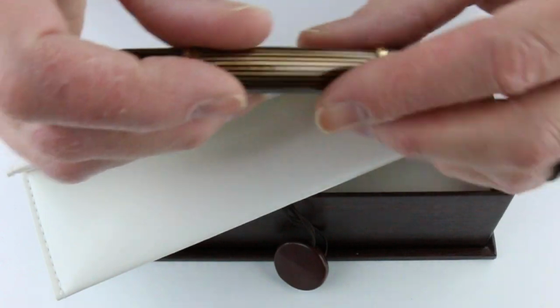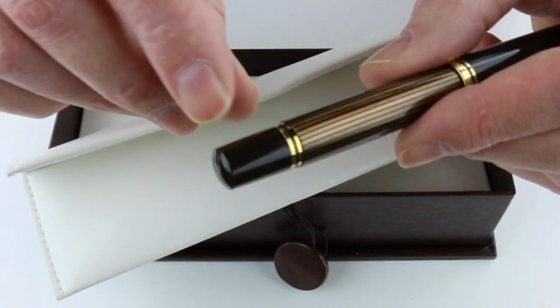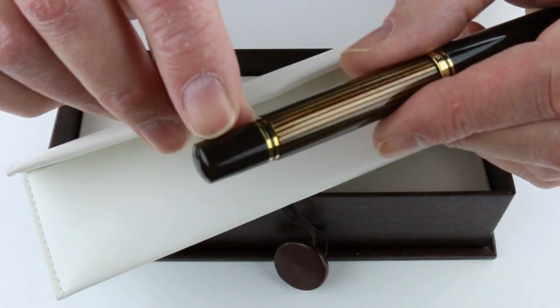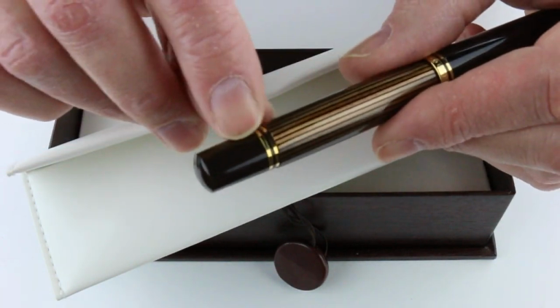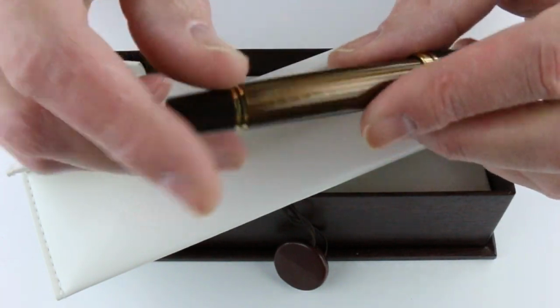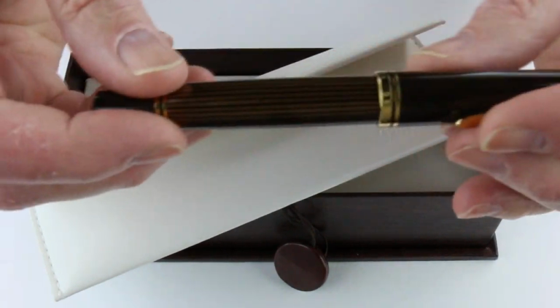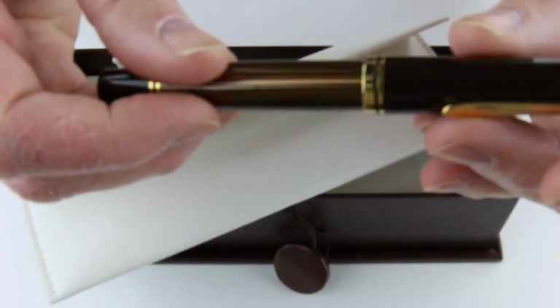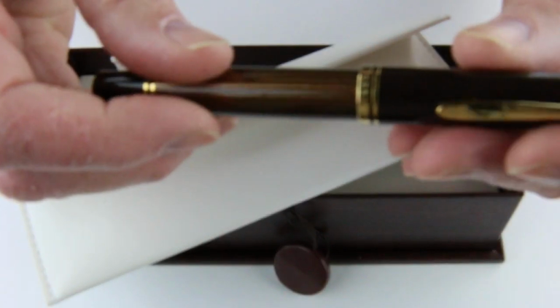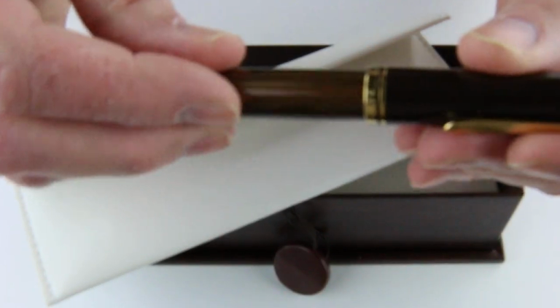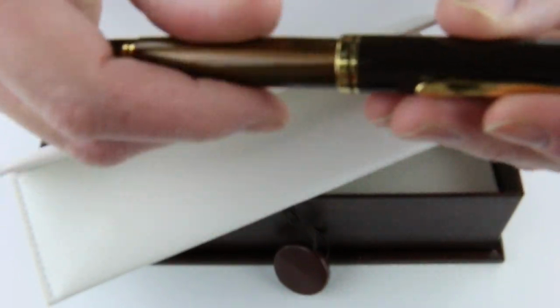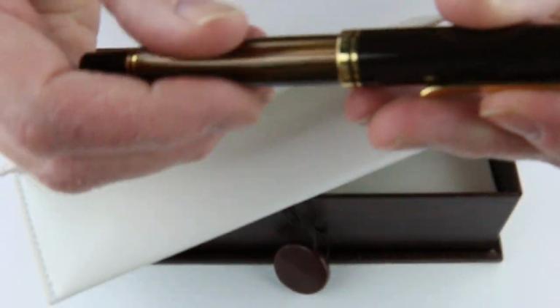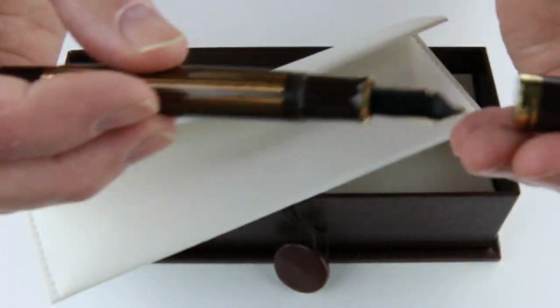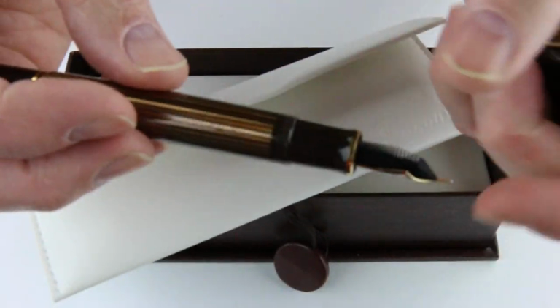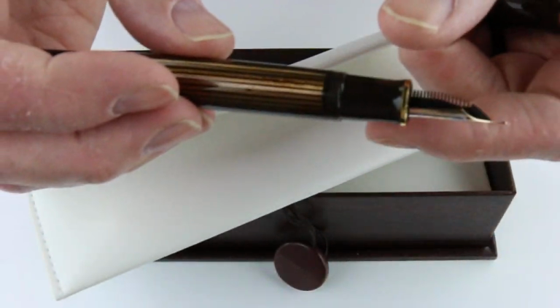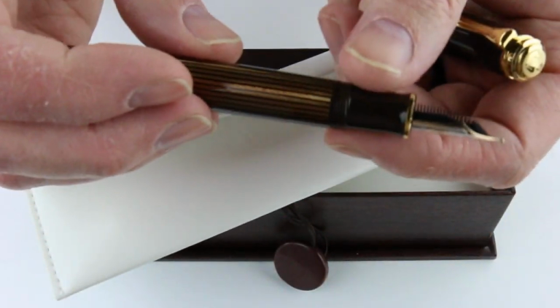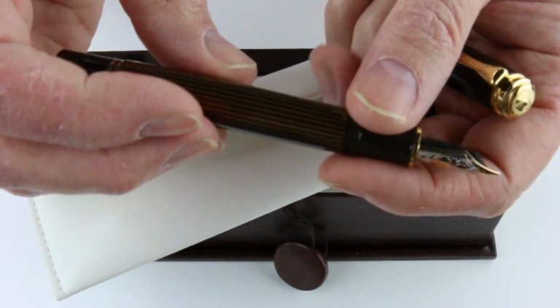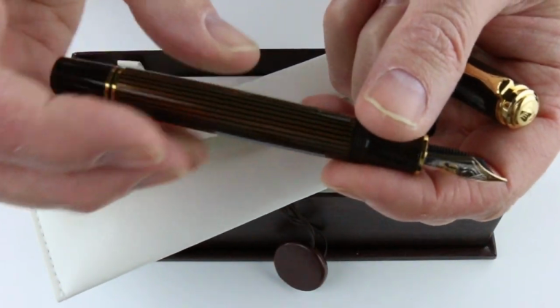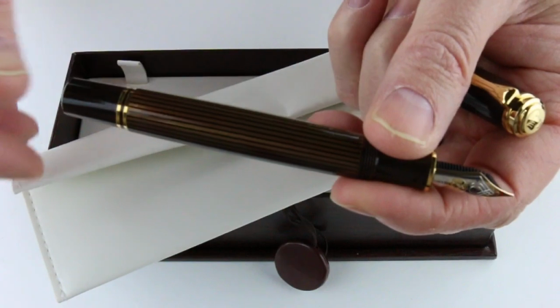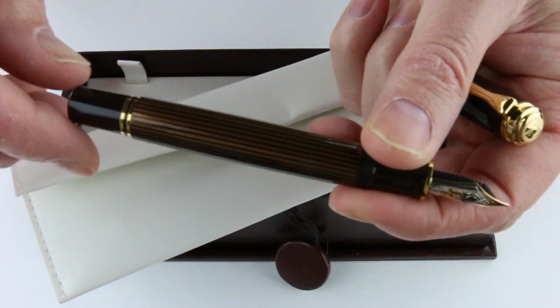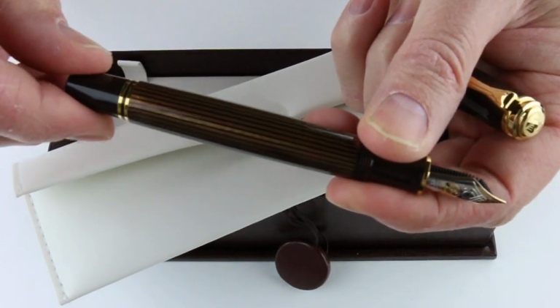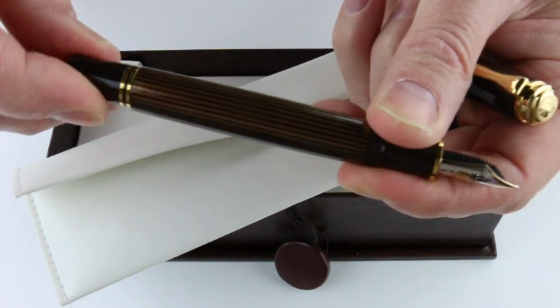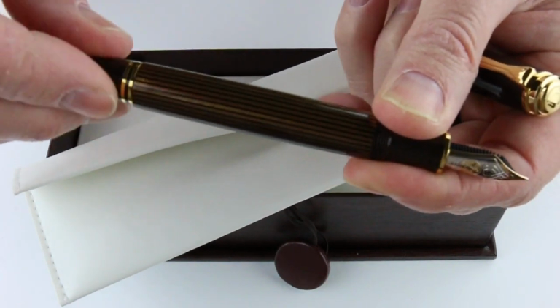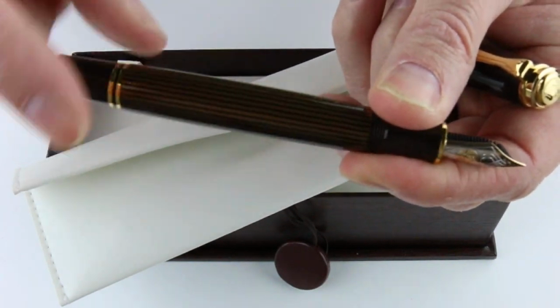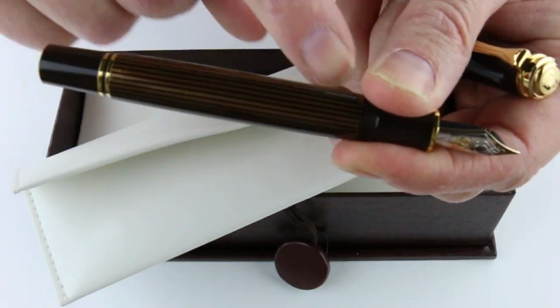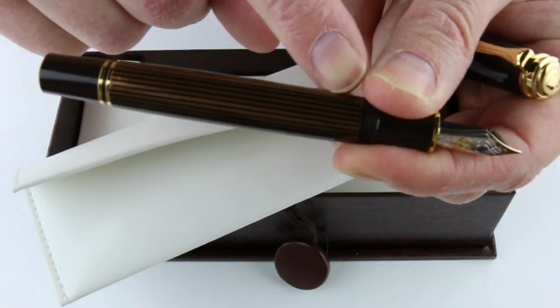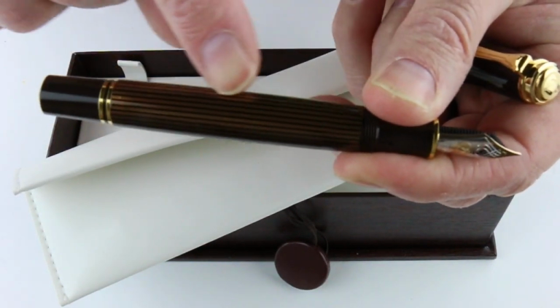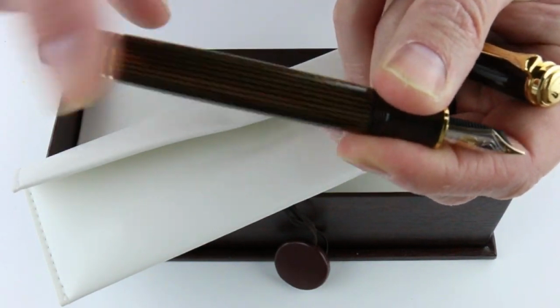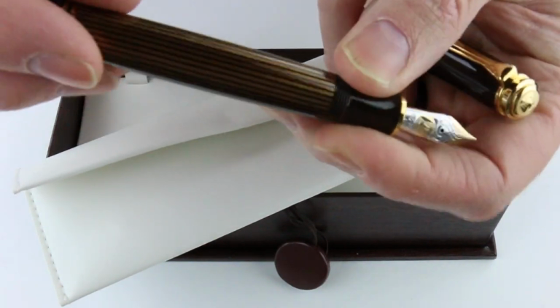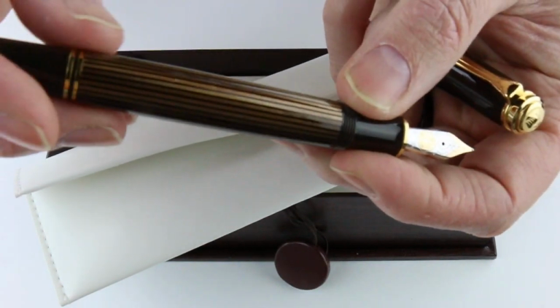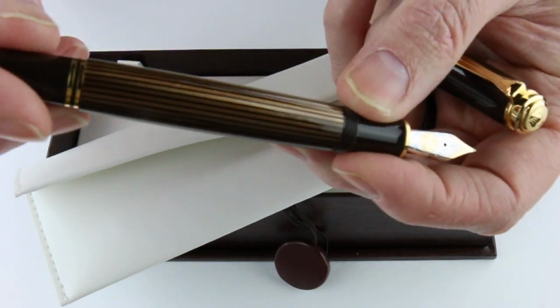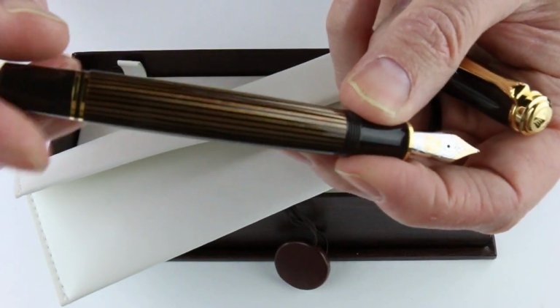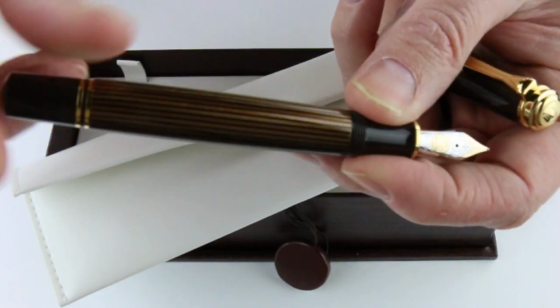This is the knob that will be used to fill the pen. It is a piston-style fountain pen, so this knob unscrews and a piston runs in the barrel of the pen.